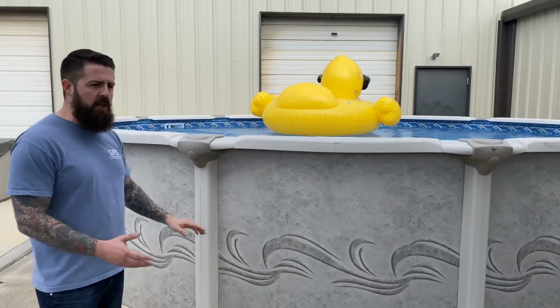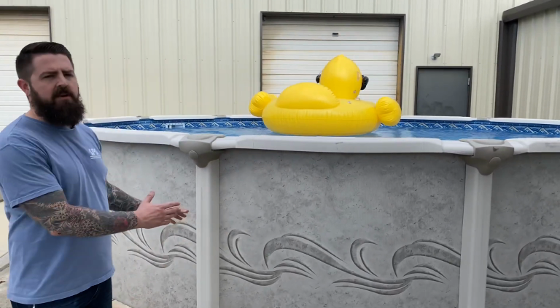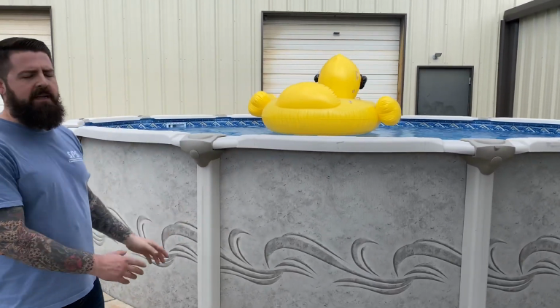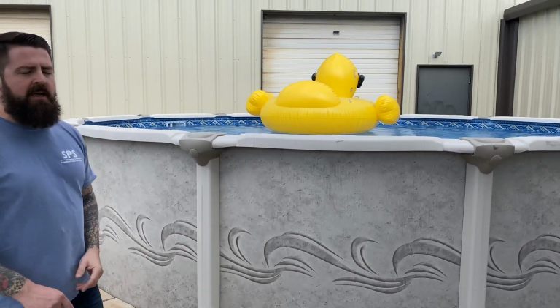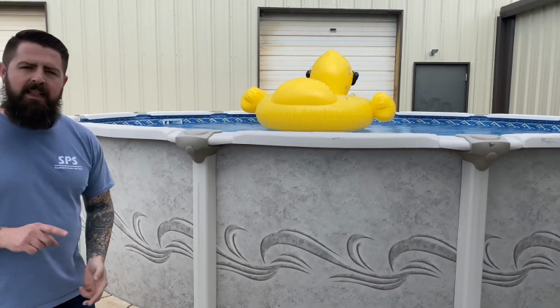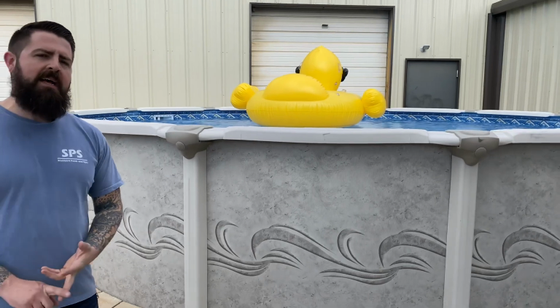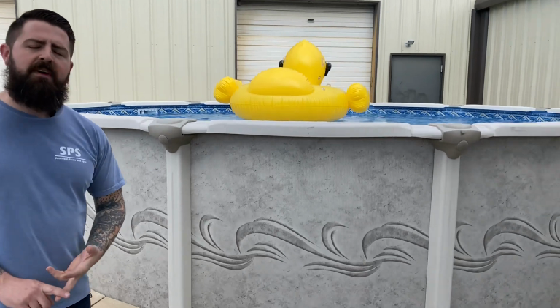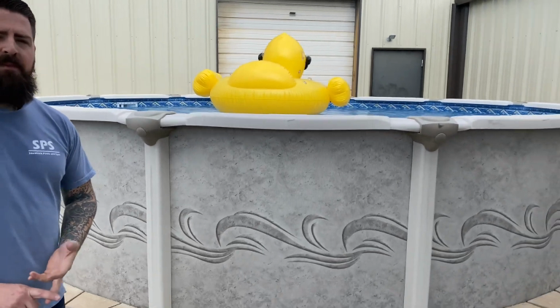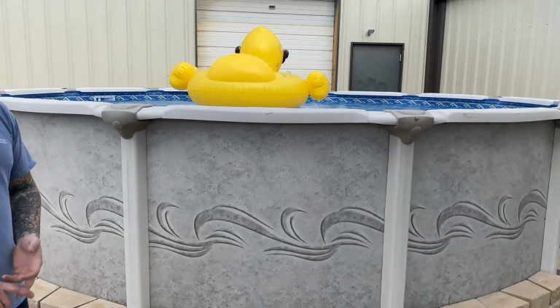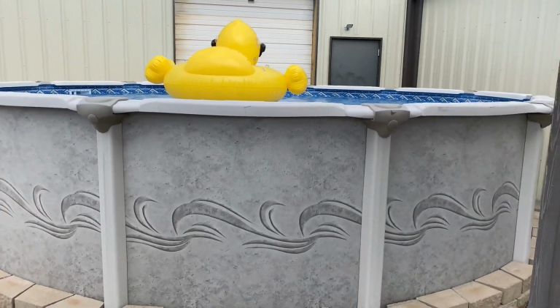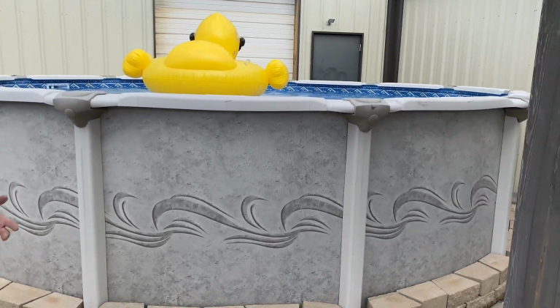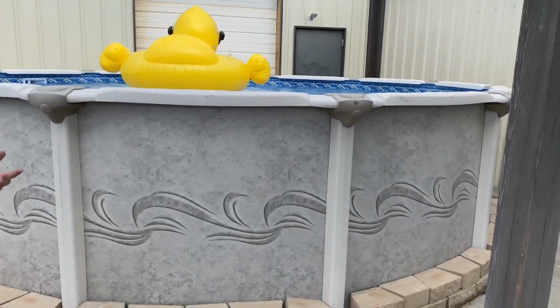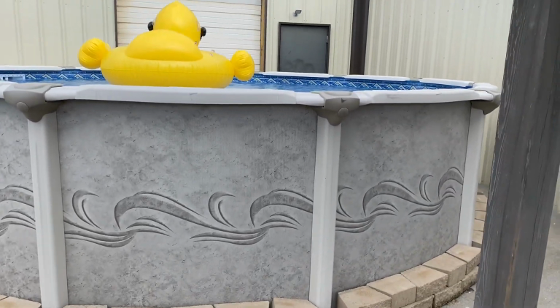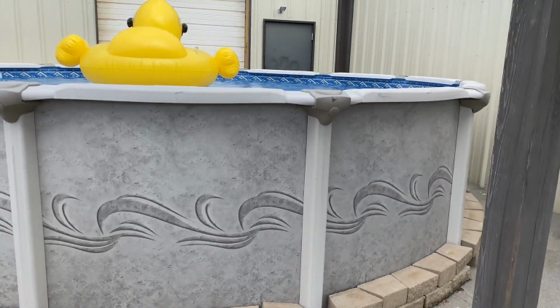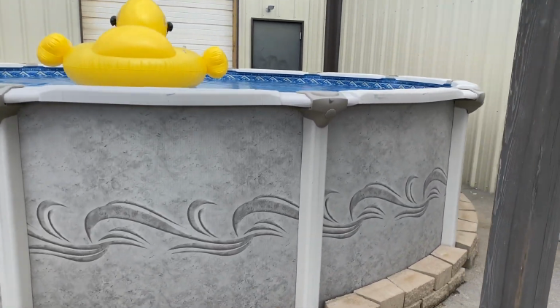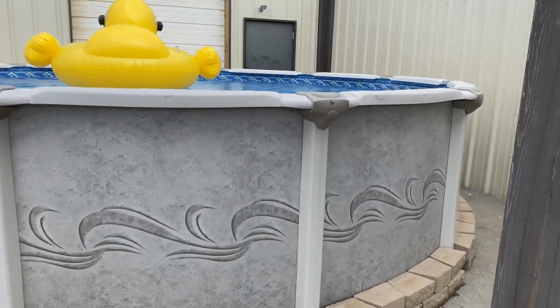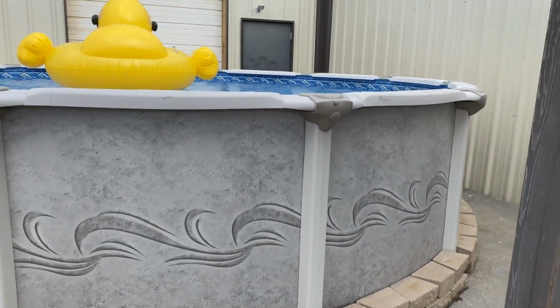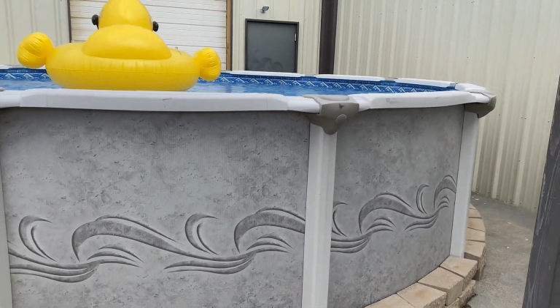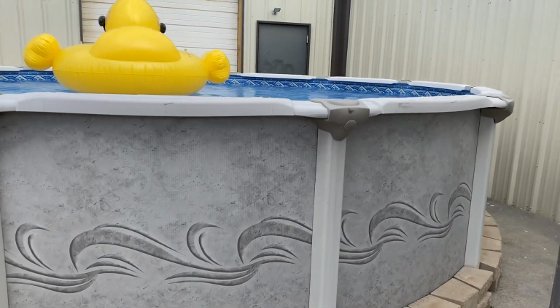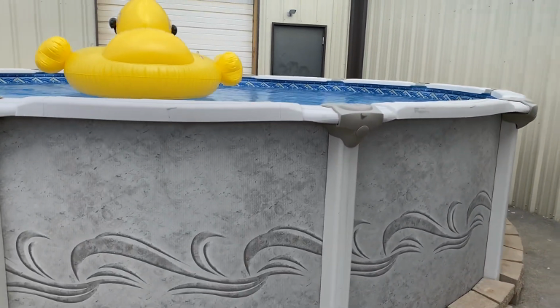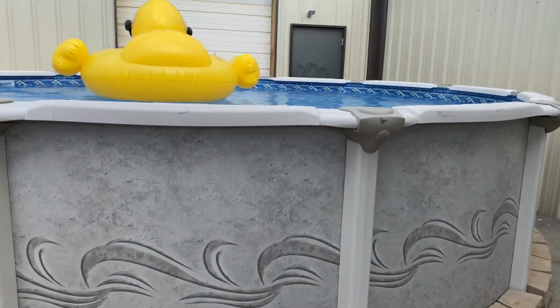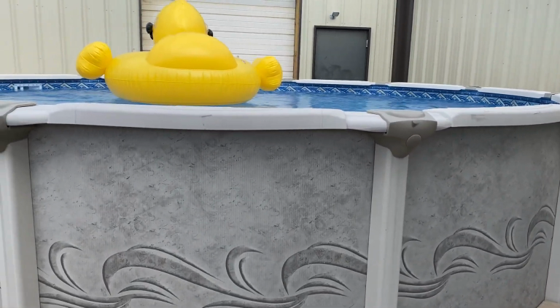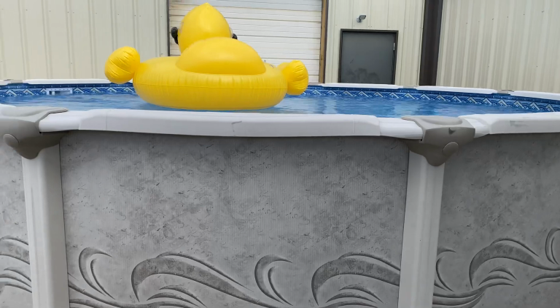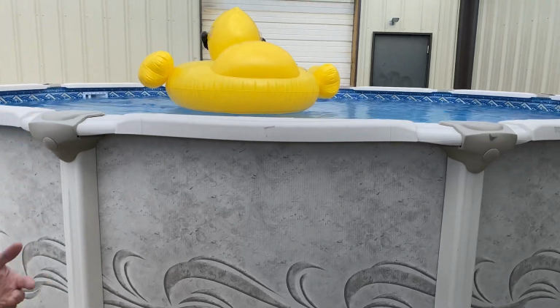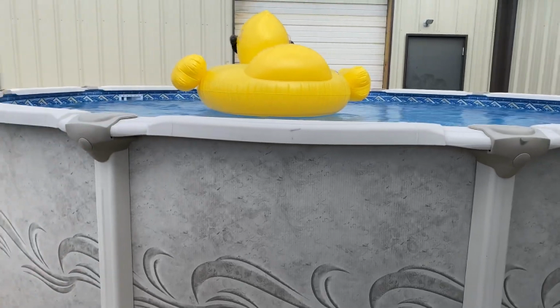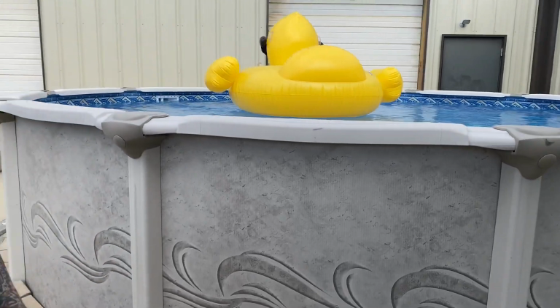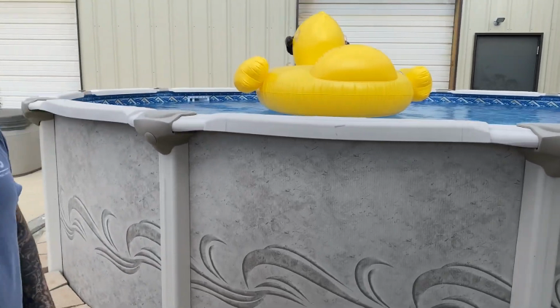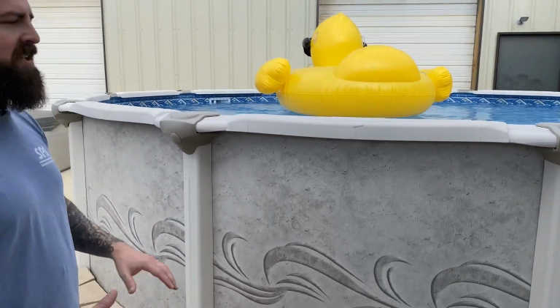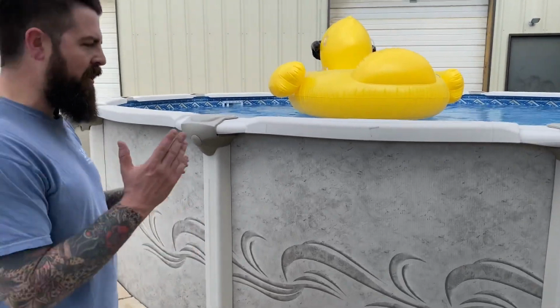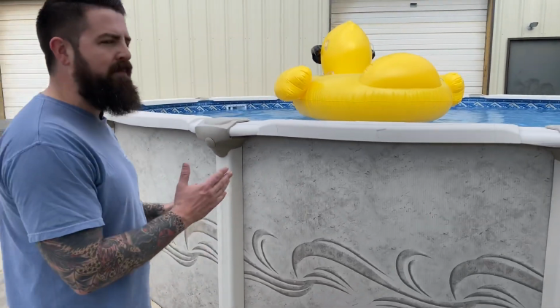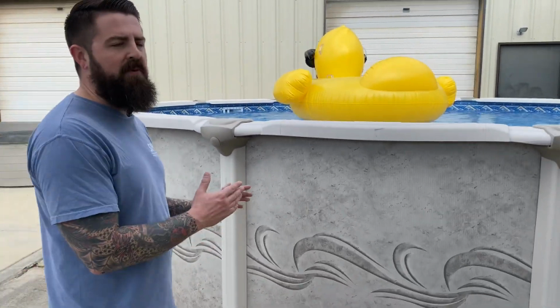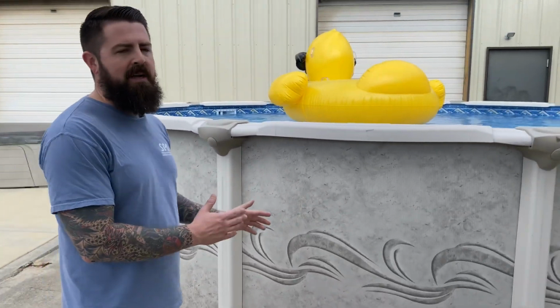It looks great. It lasts. I've got some that are almost 15 to 20 years old. I've had people sell them that were 12 years old and they get put up by a new homeowner, so it is a great pool for the money.